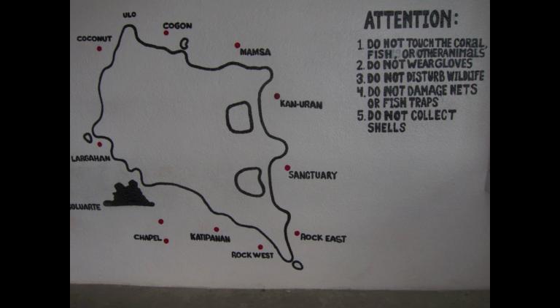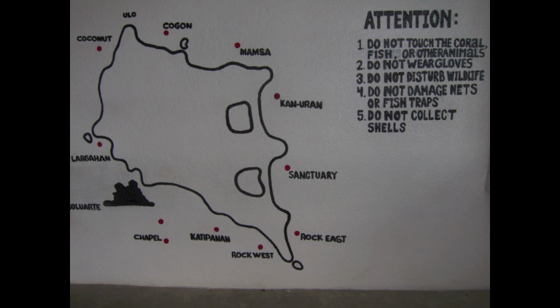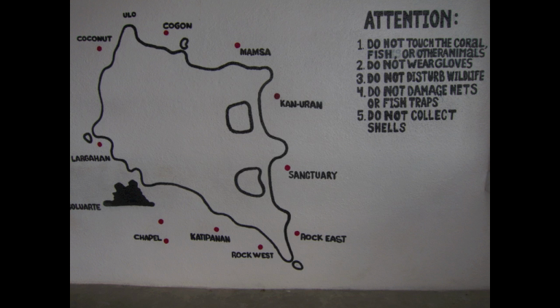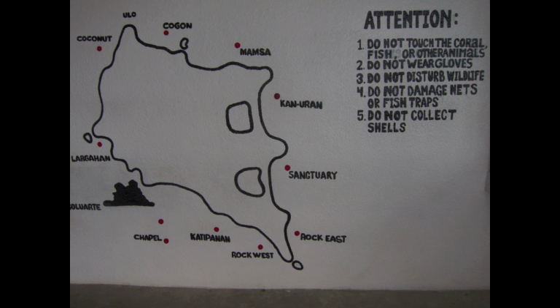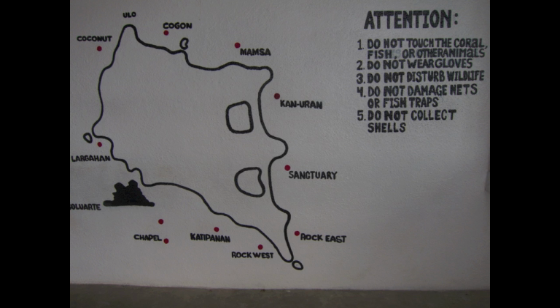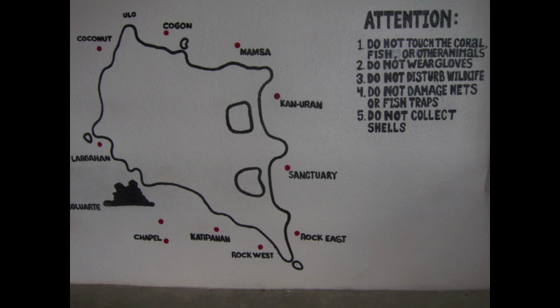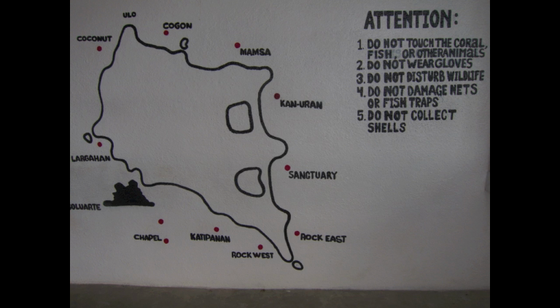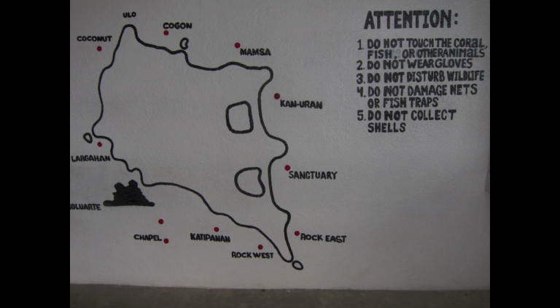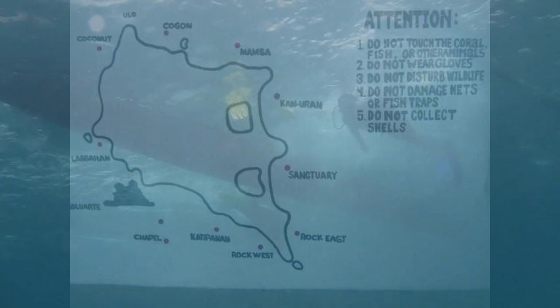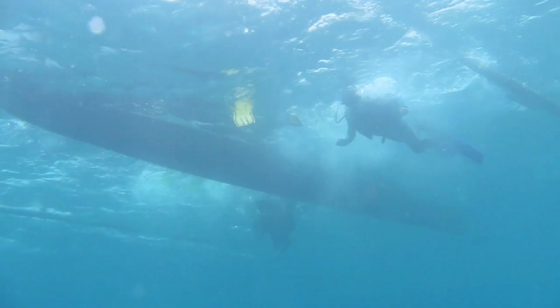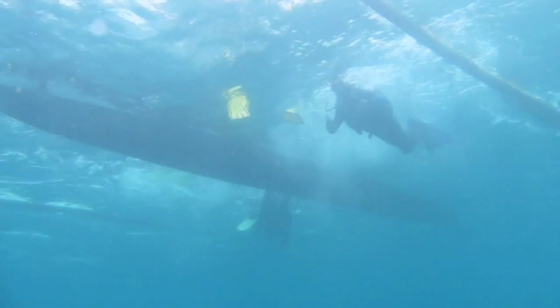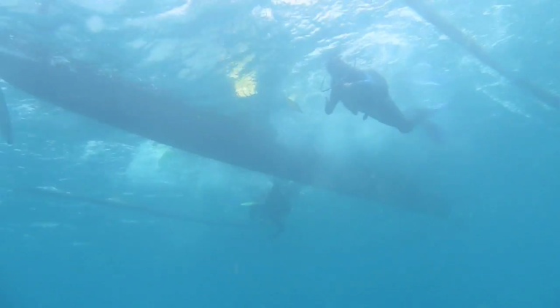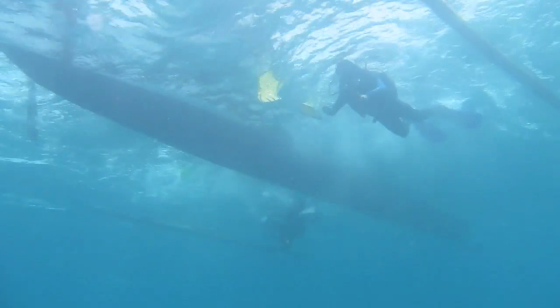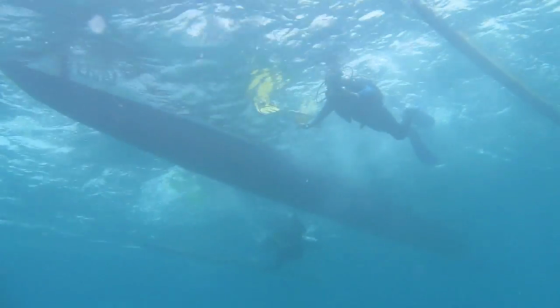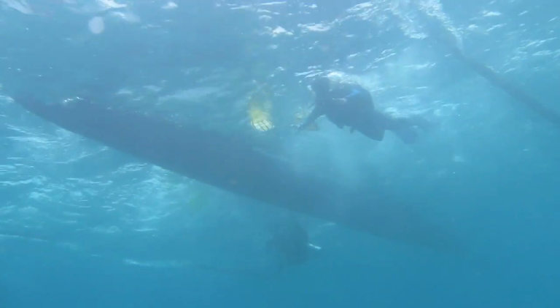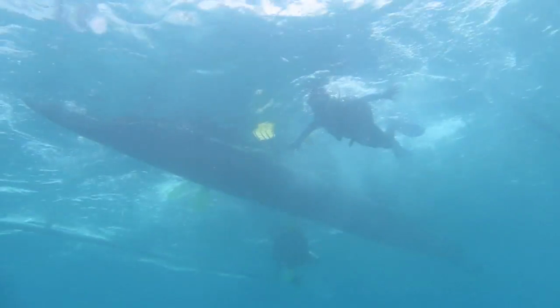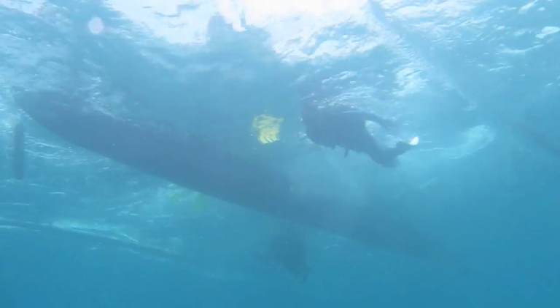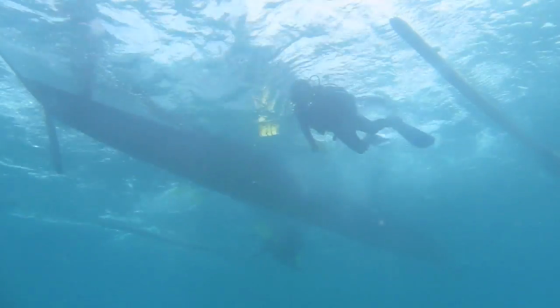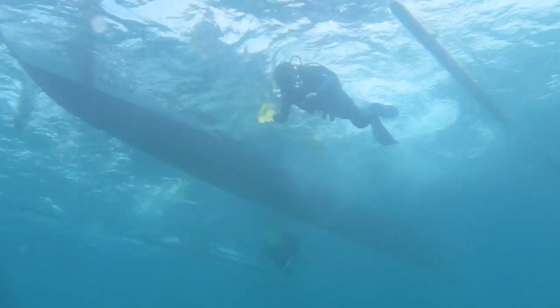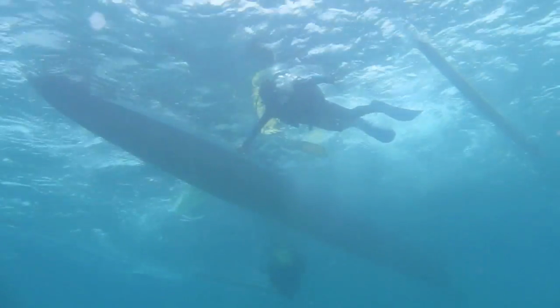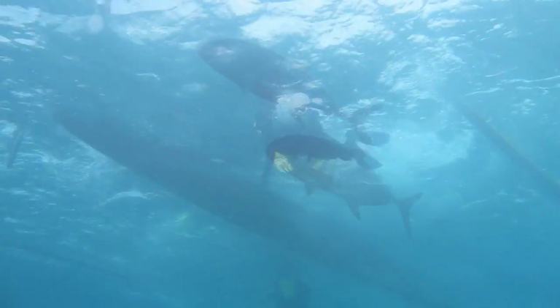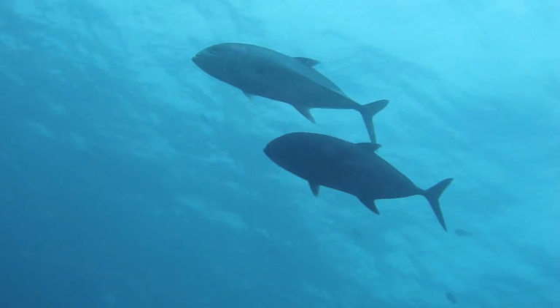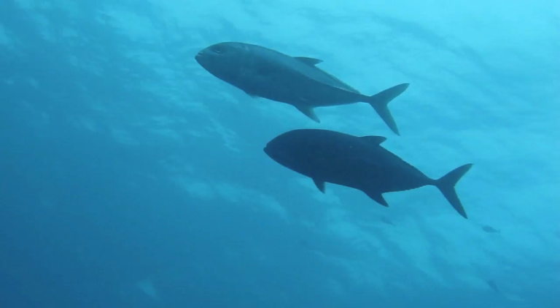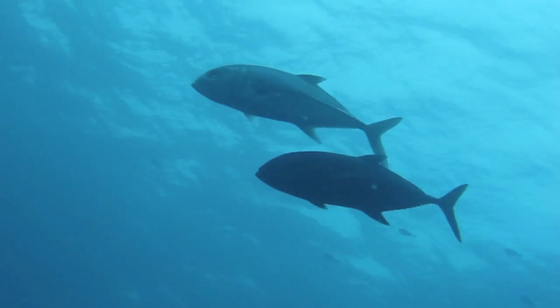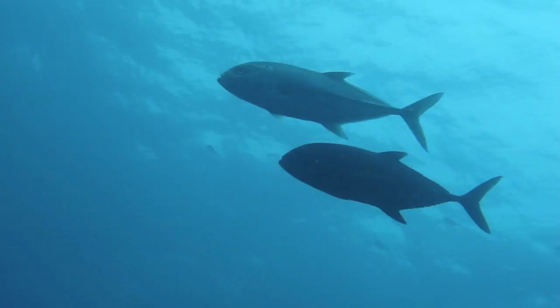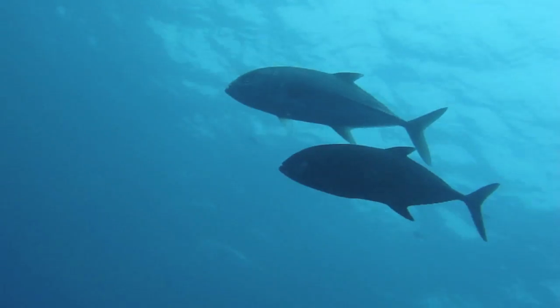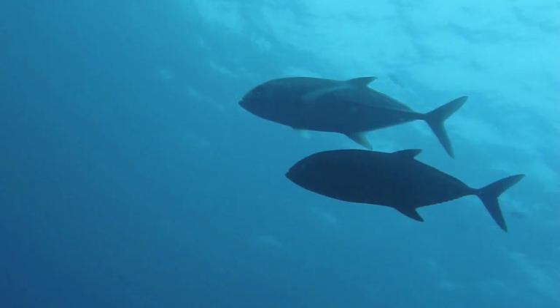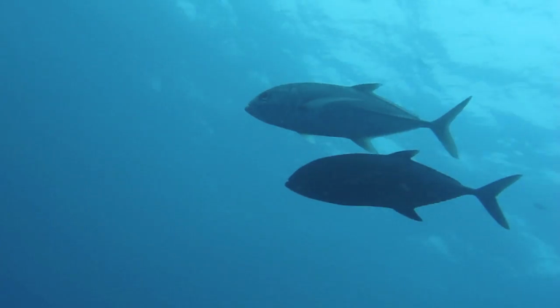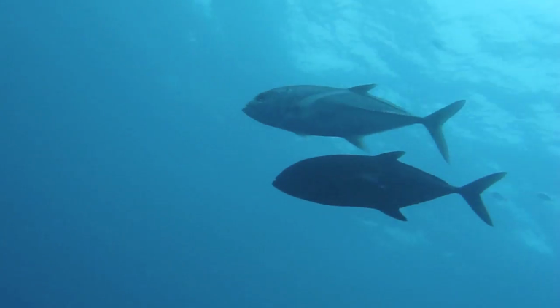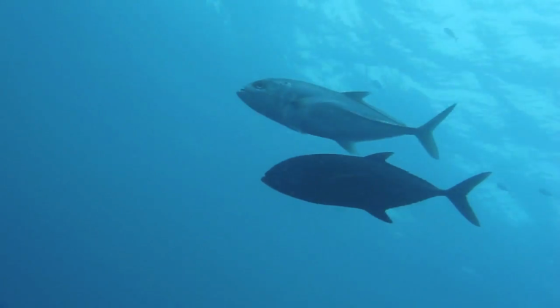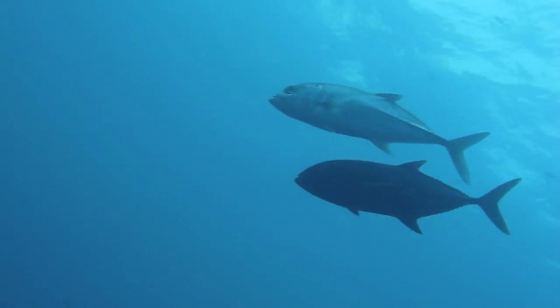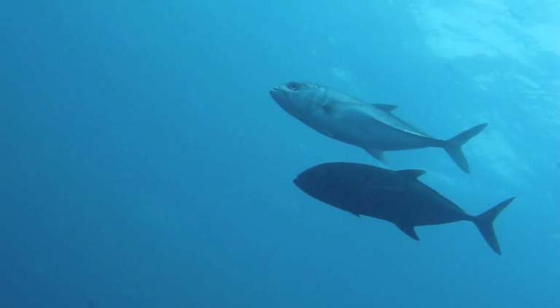Eager to start filming, I took a quick look at the map, put on my gear, and dove into the clear, blue, warm waters. My guide, Ayan, knows where to find the fish.